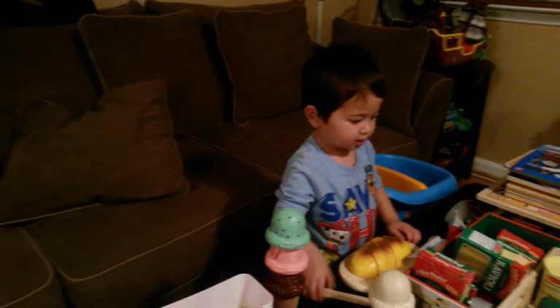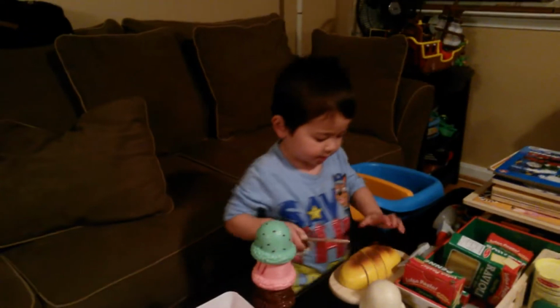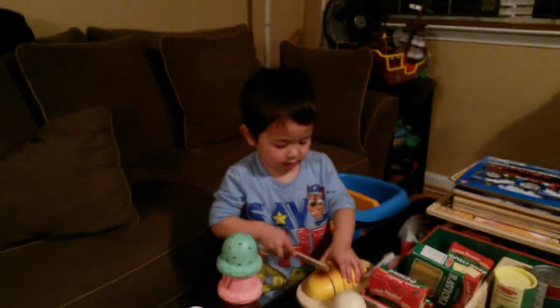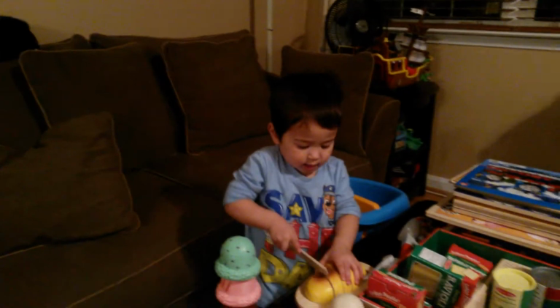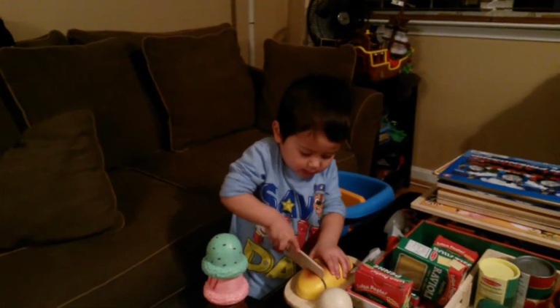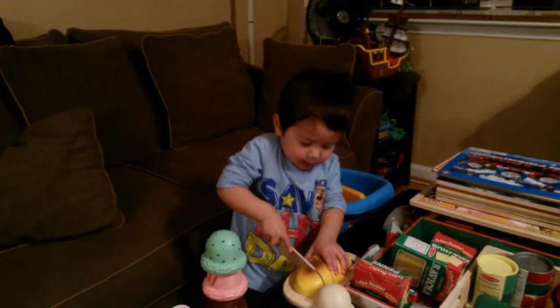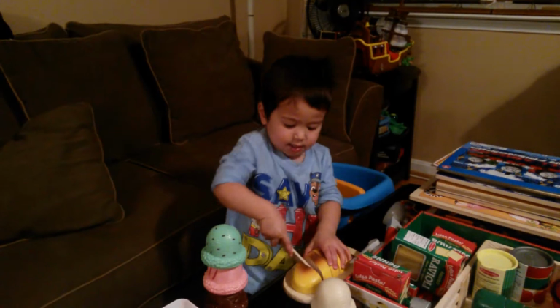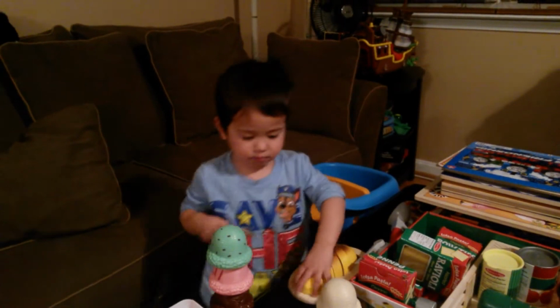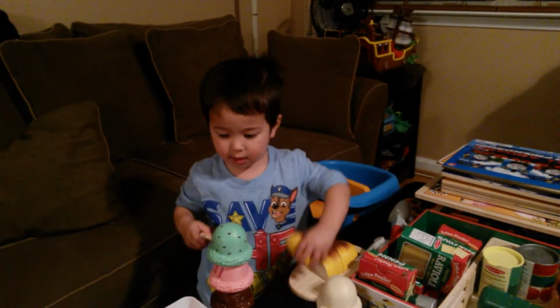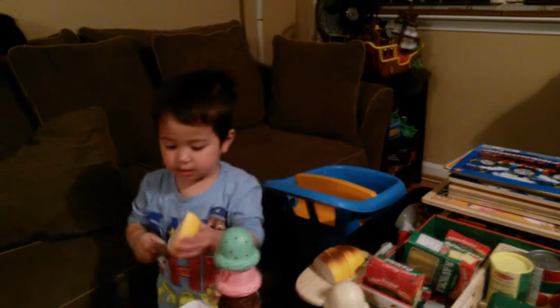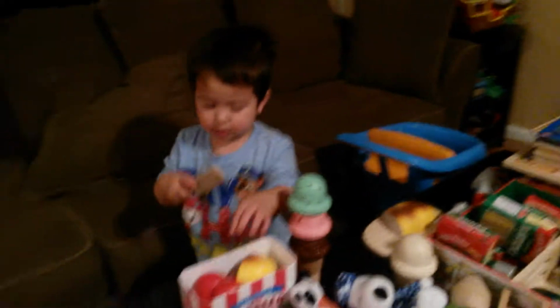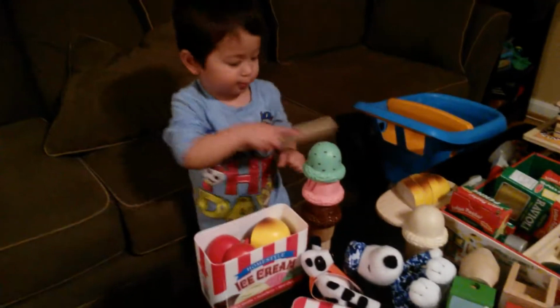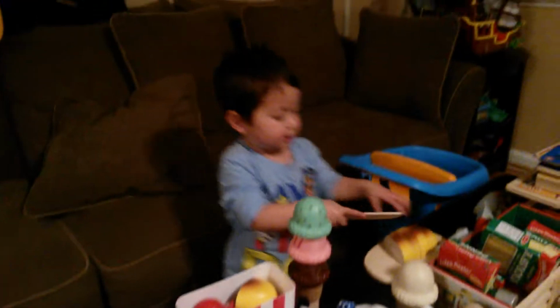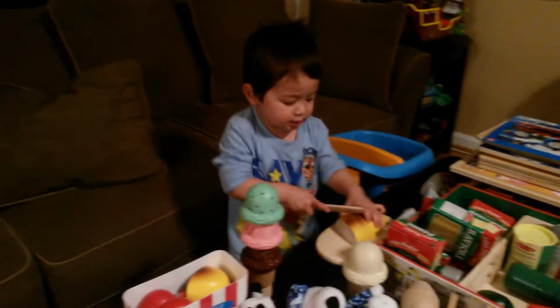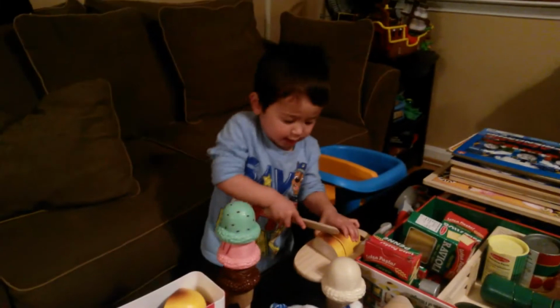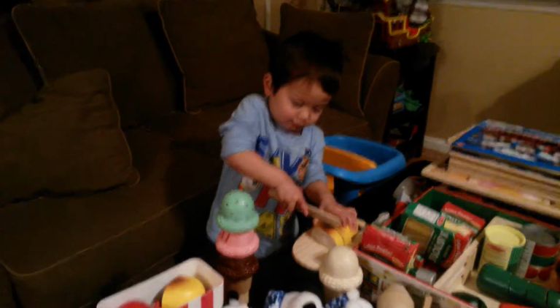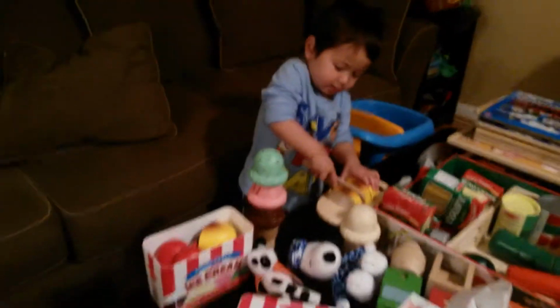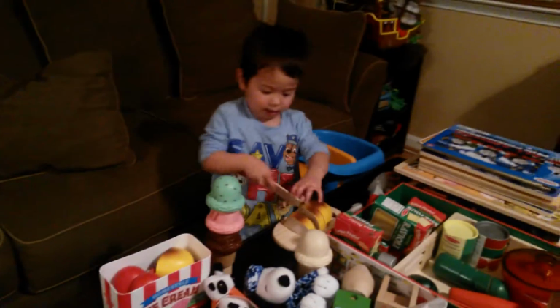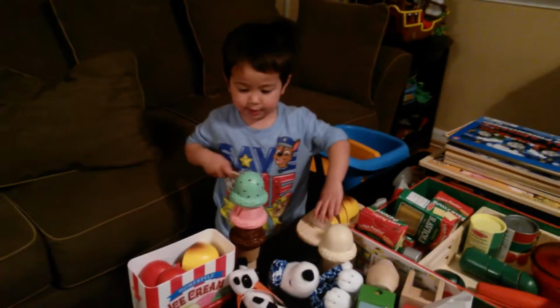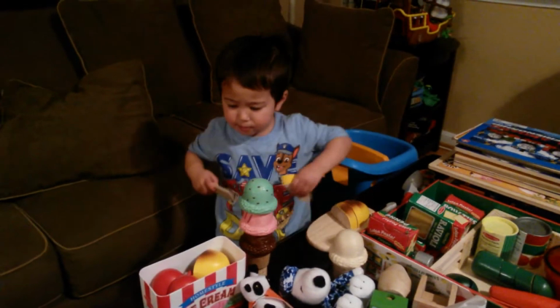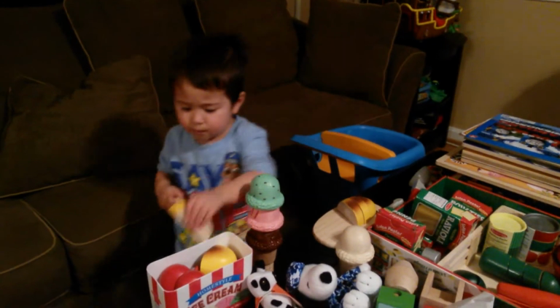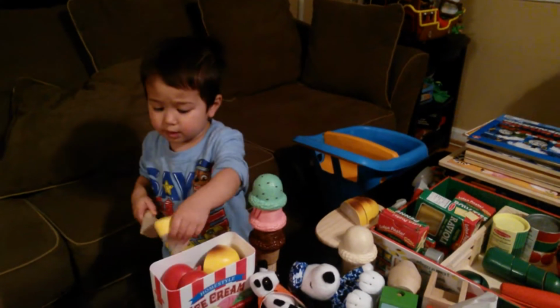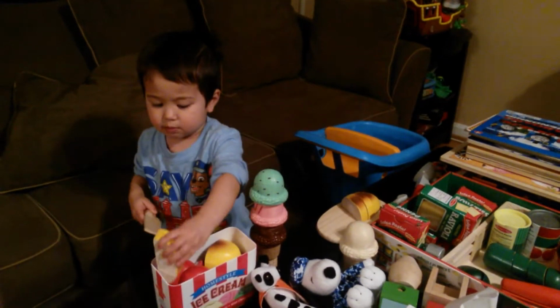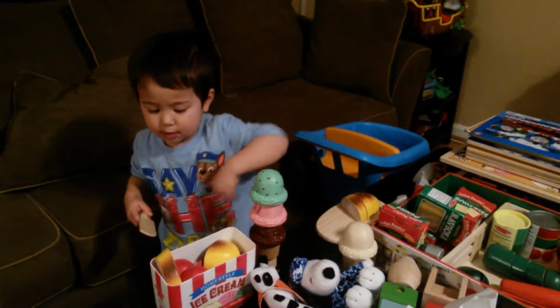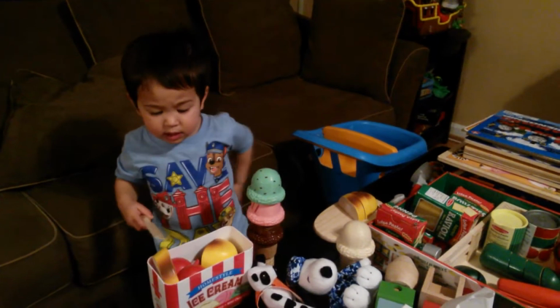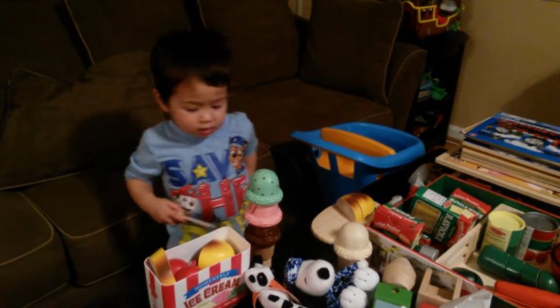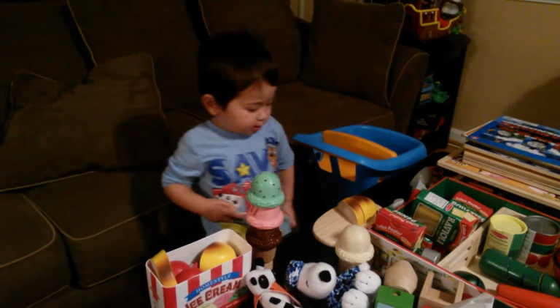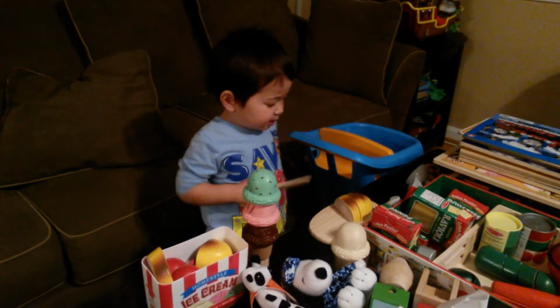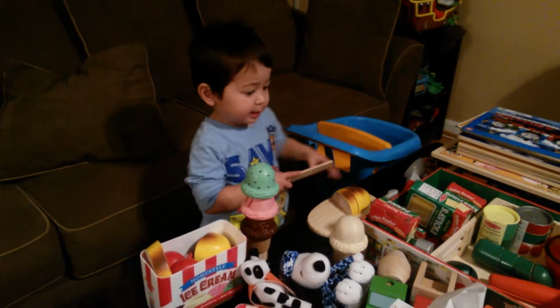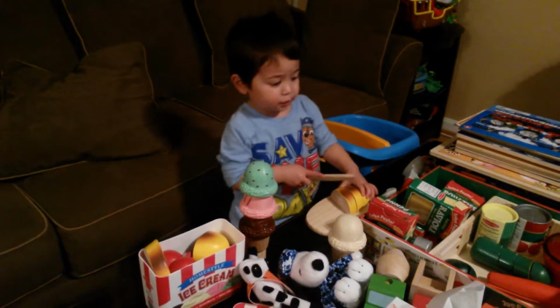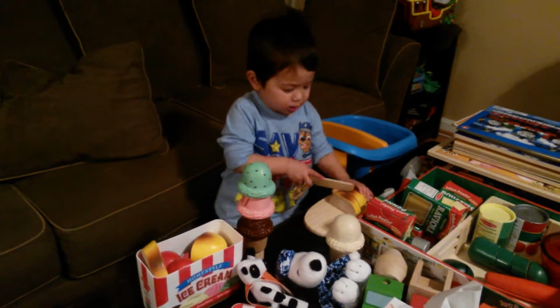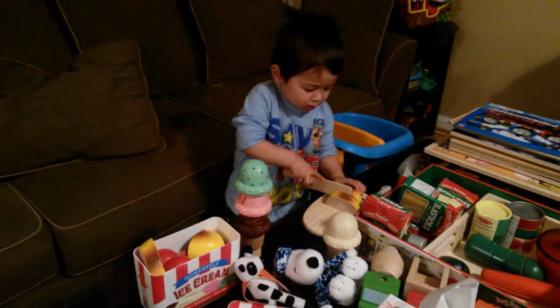Okay, are you going to cut up the bread? Yeah. This bread — I cut it up when I'm done. When I'm done, I pick another one.